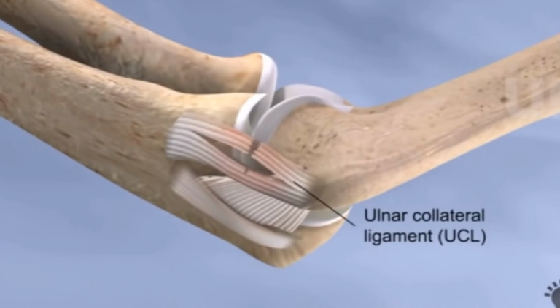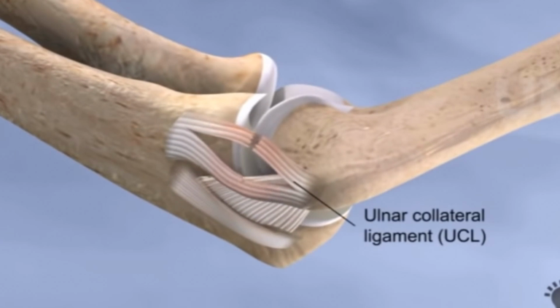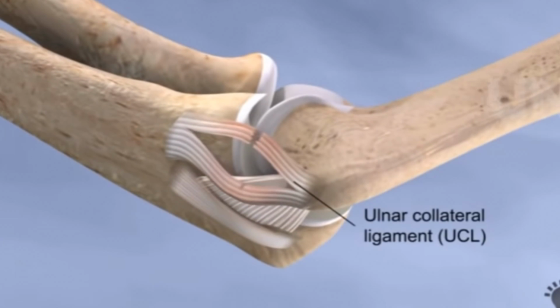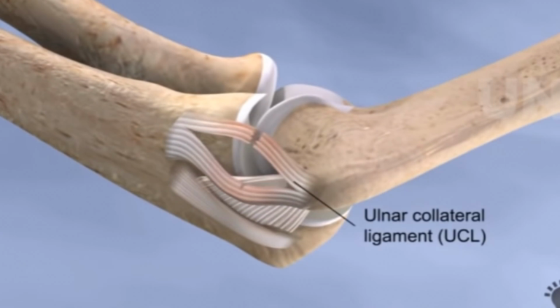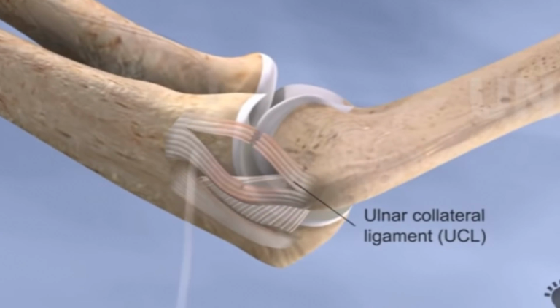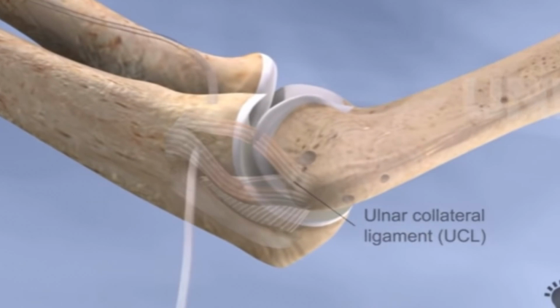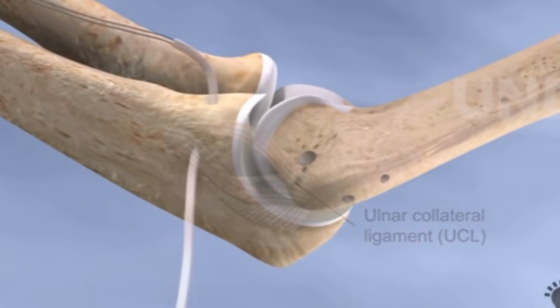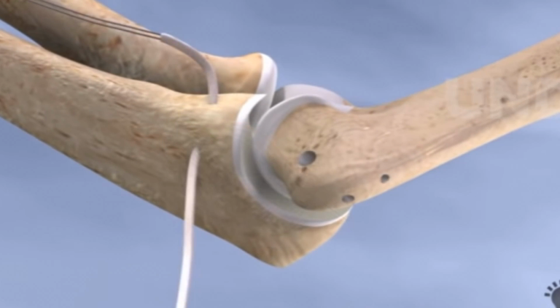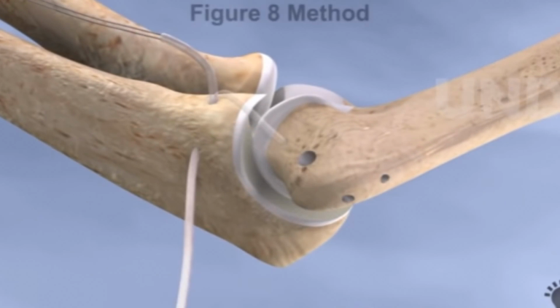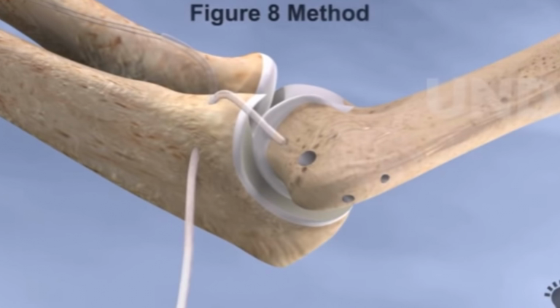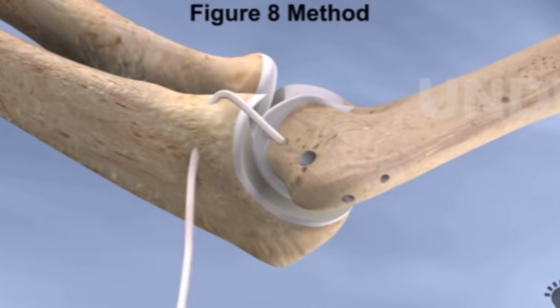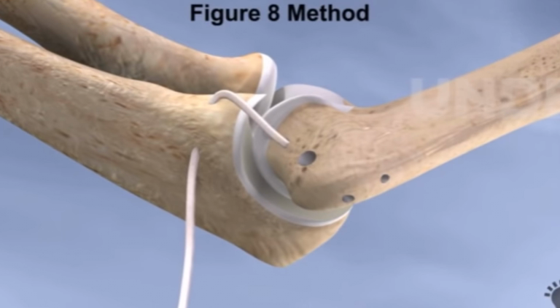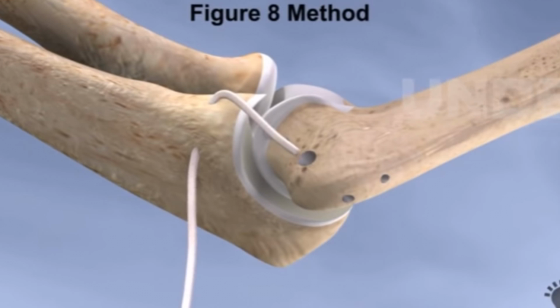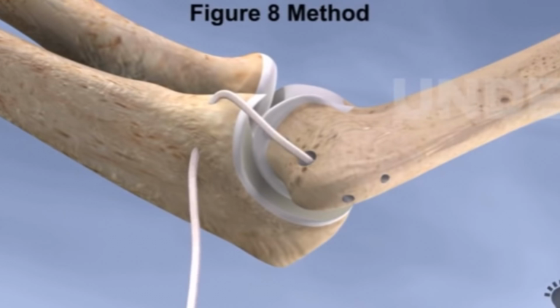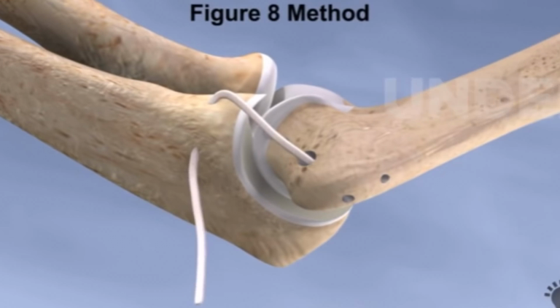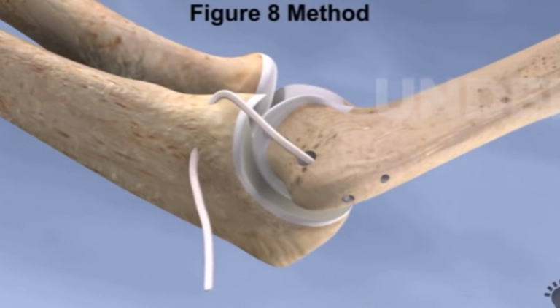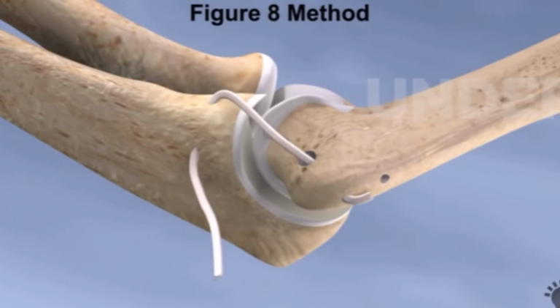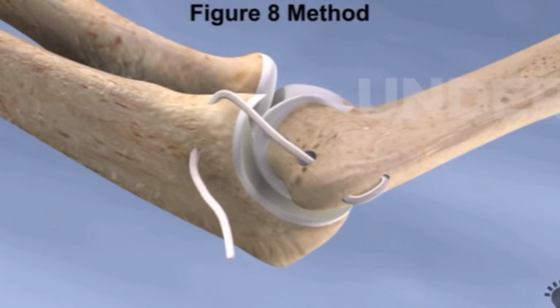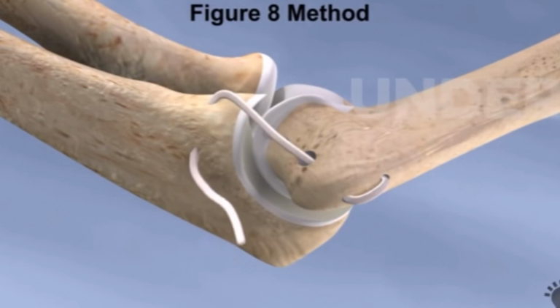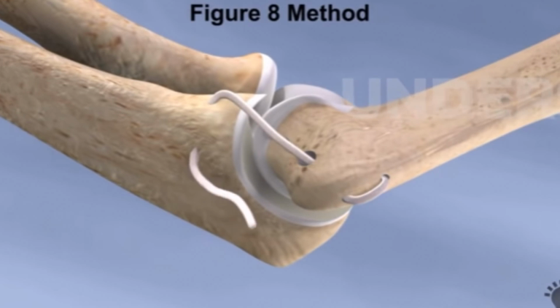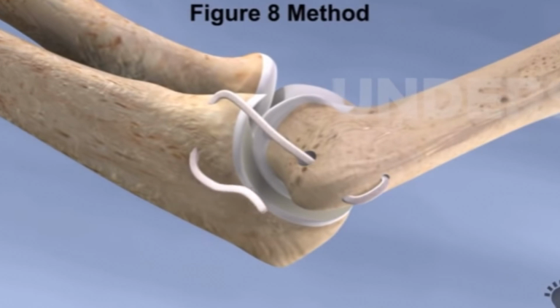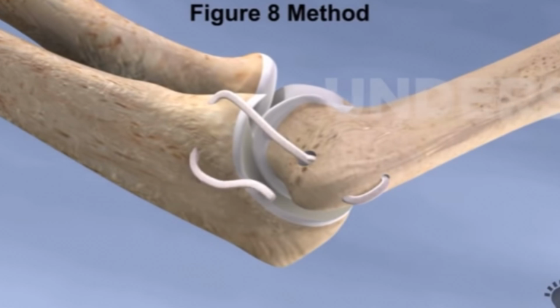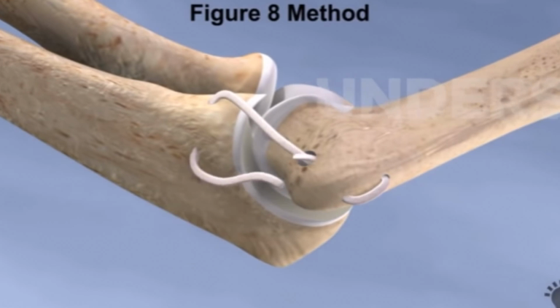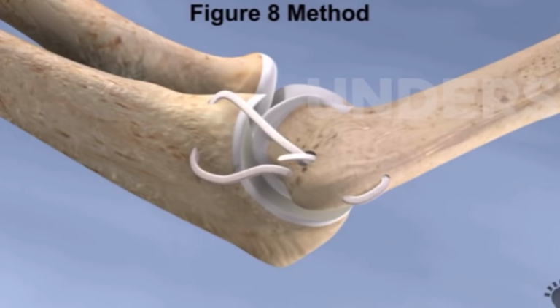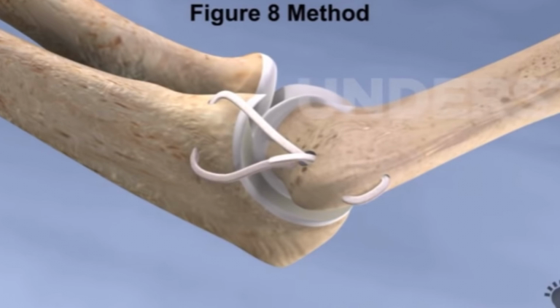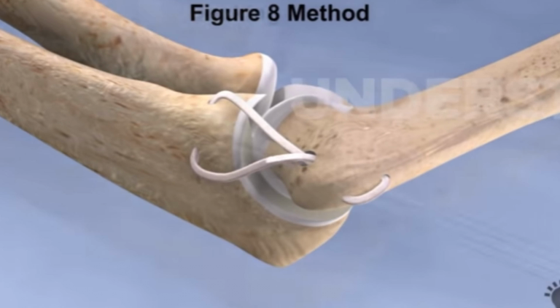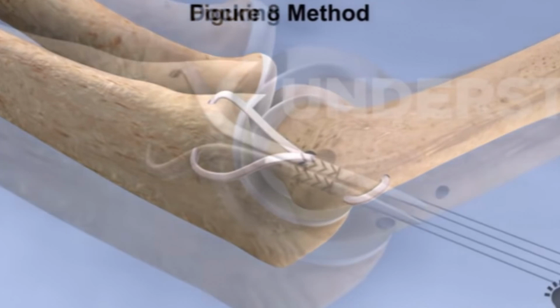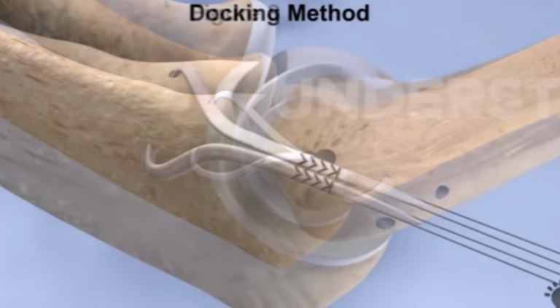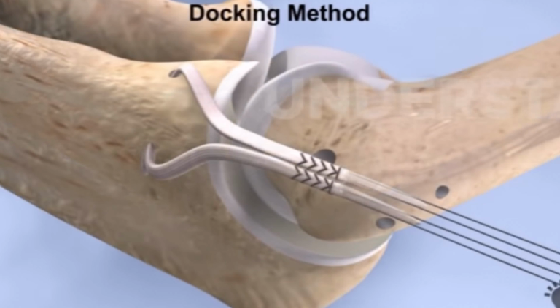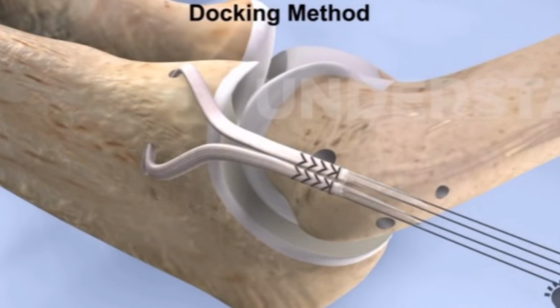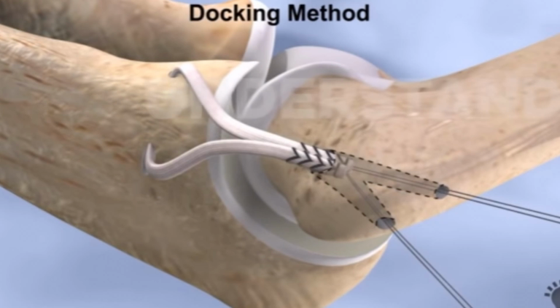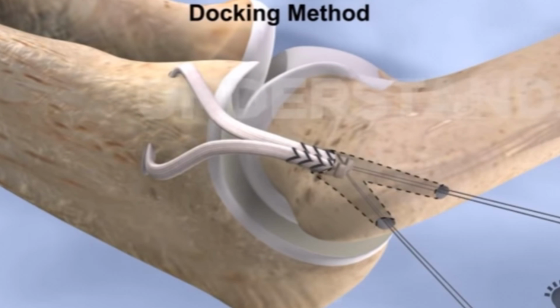To attach the grafted ligament, holes are drilled into the ulna and humerus and the new ligament is threaded through the holes in a figure-8 pattern and is secured by sutures, buttons, or screws.